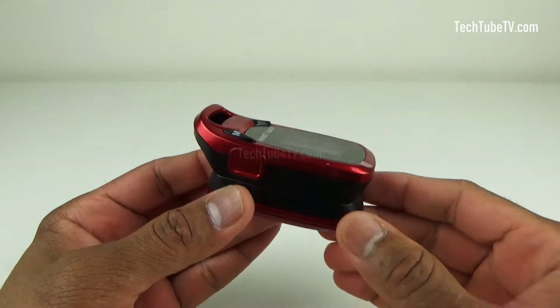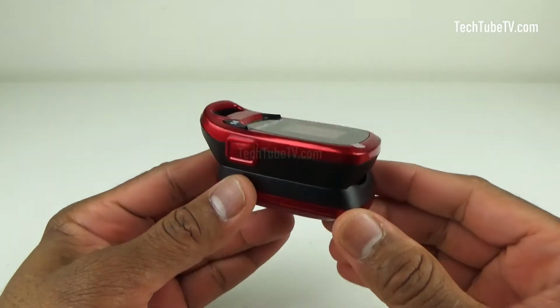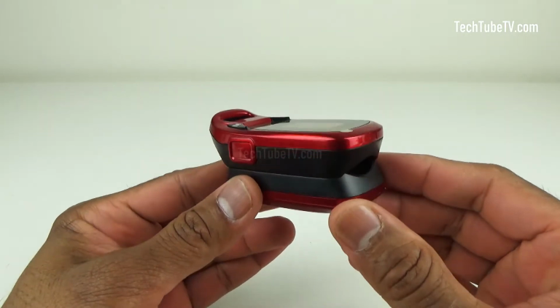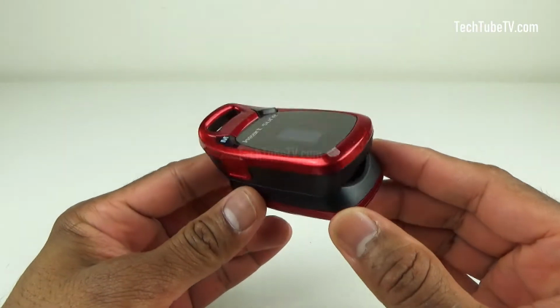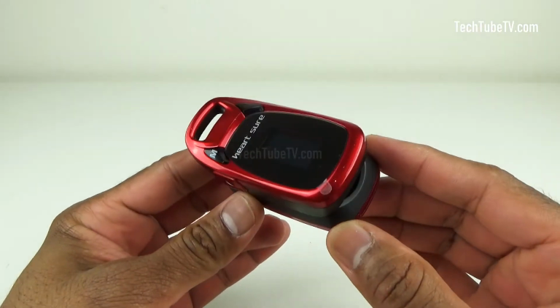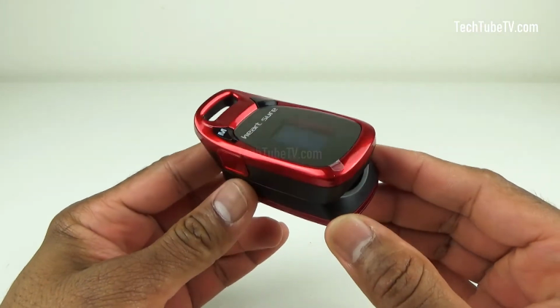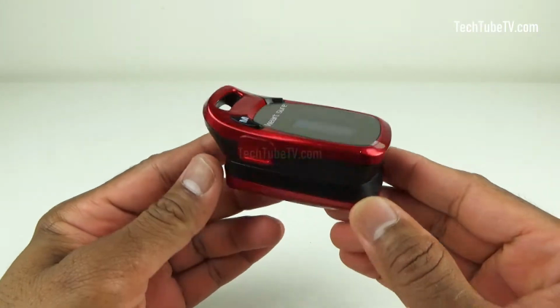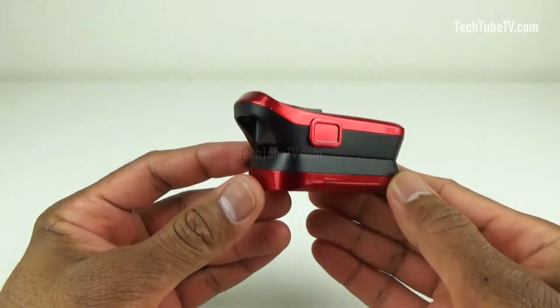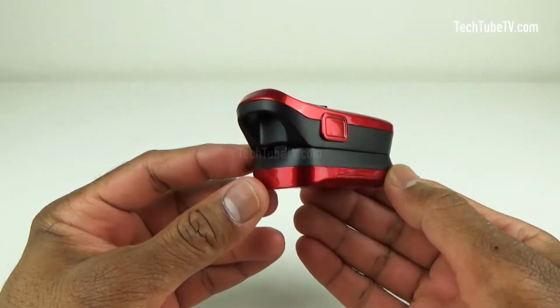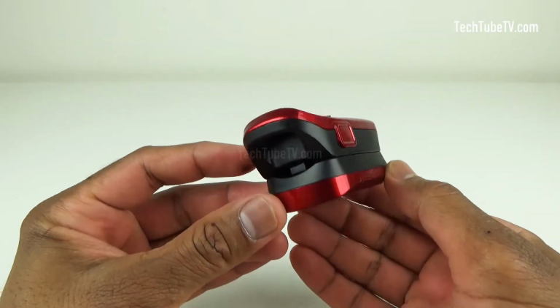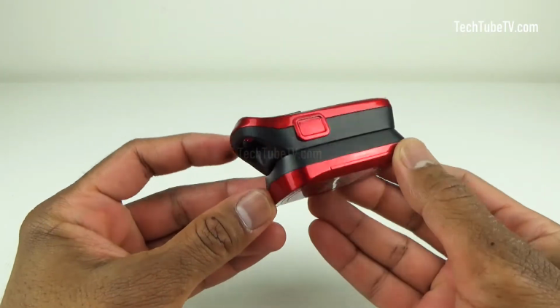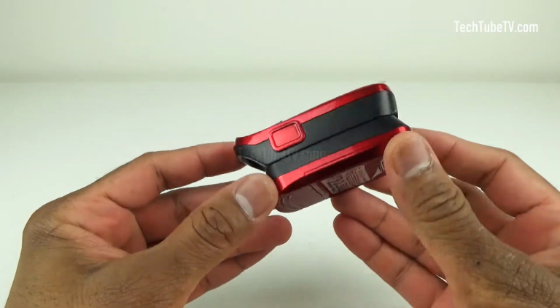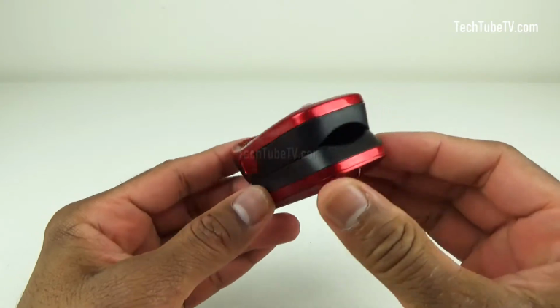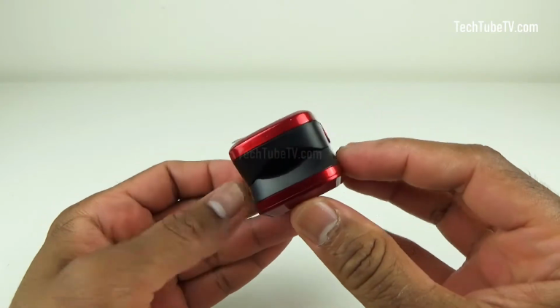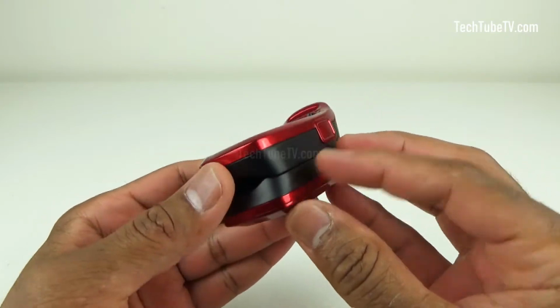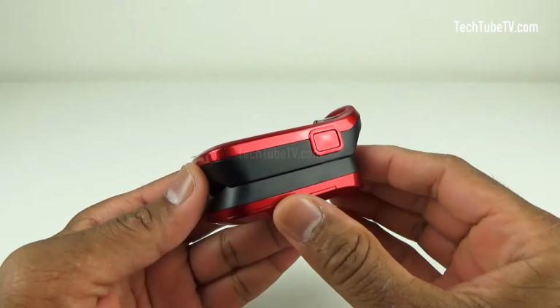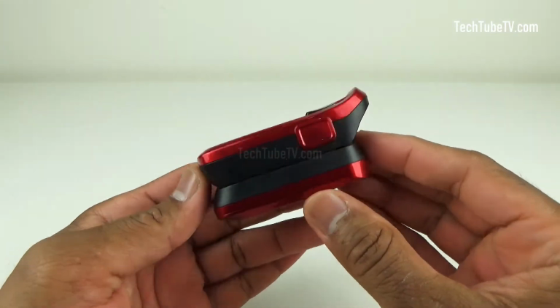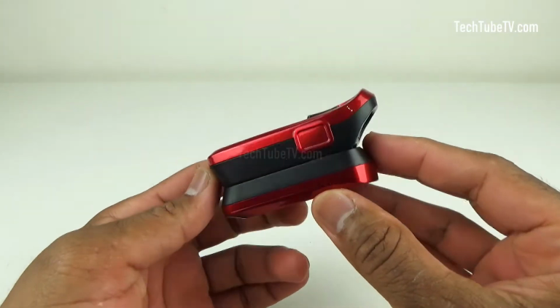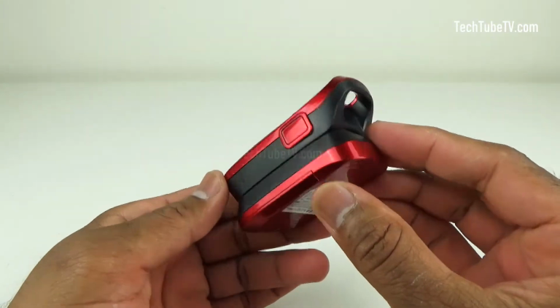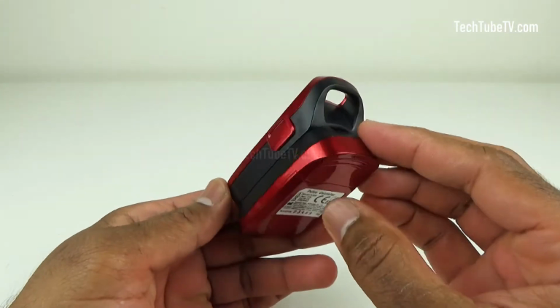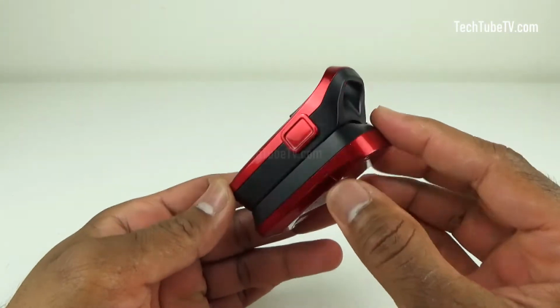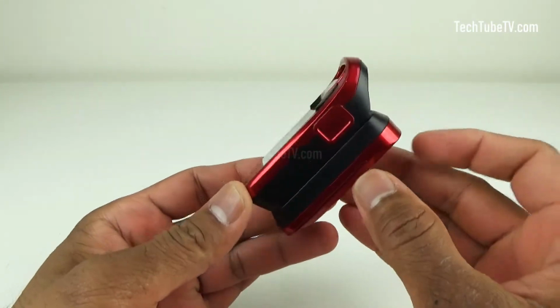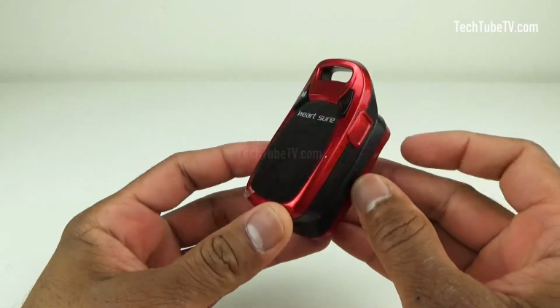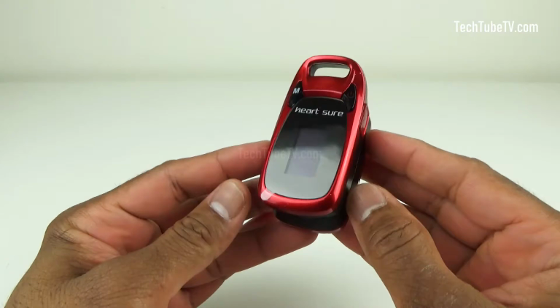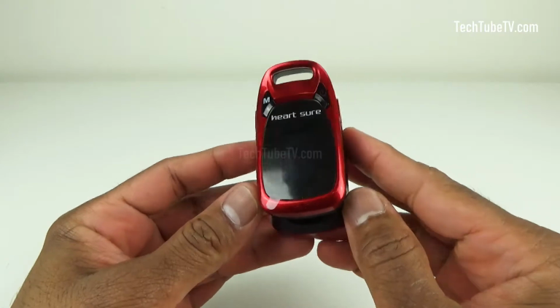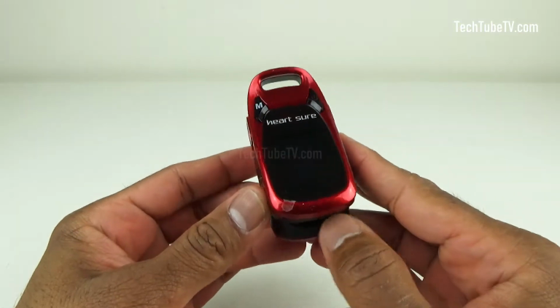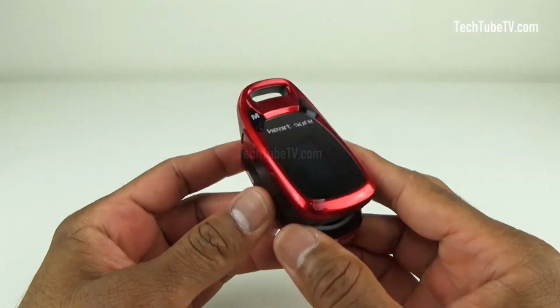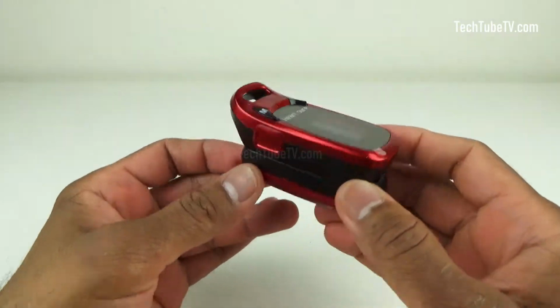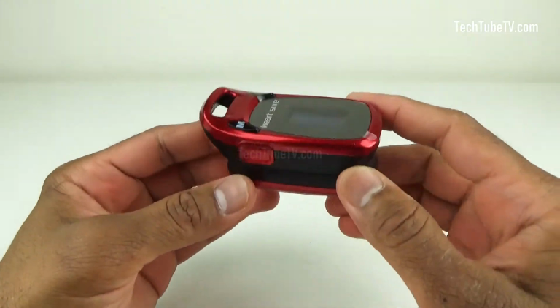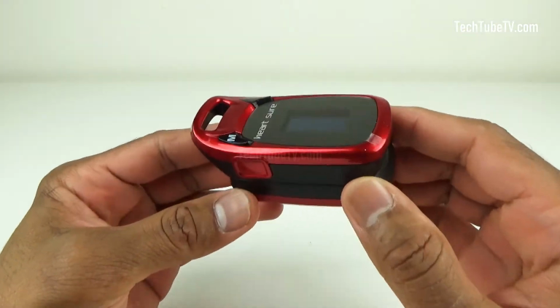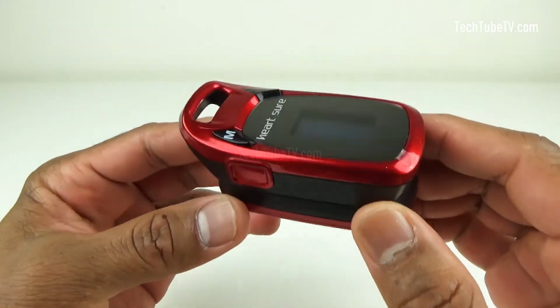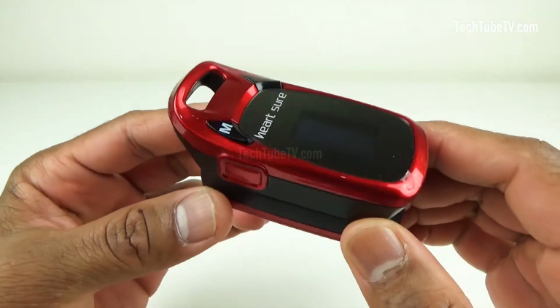Look at this cute little device. This is a pulse oximeter. A pulse oximeter is a device that is used to quickly and easily monitor a person's oxygen saturation, which means this little device can measure and tell you the level of oxygen within a person's blood.